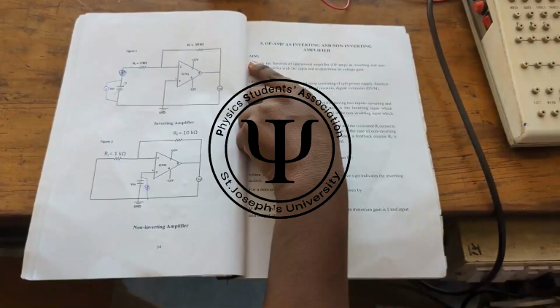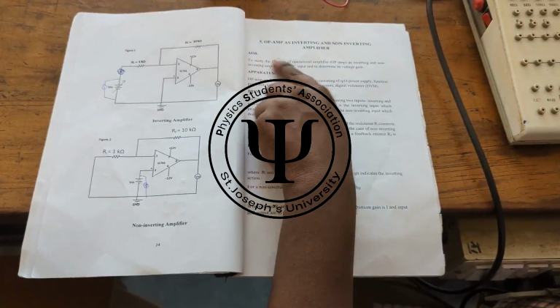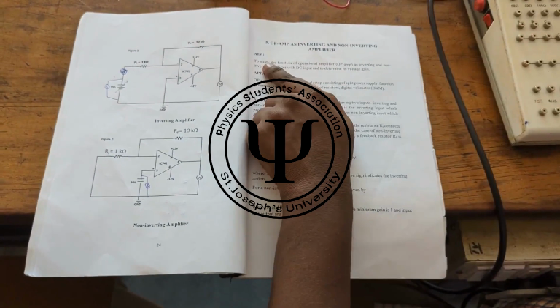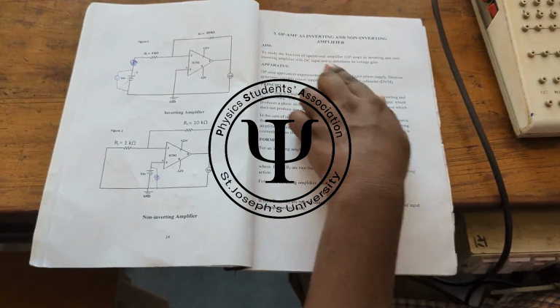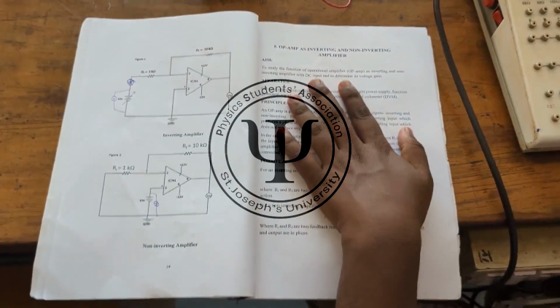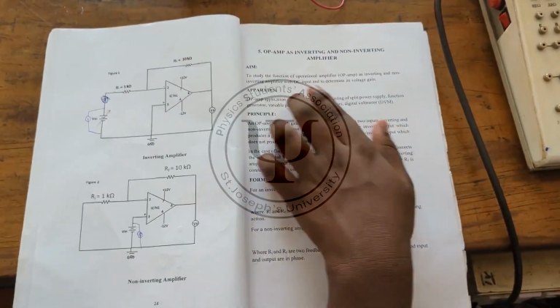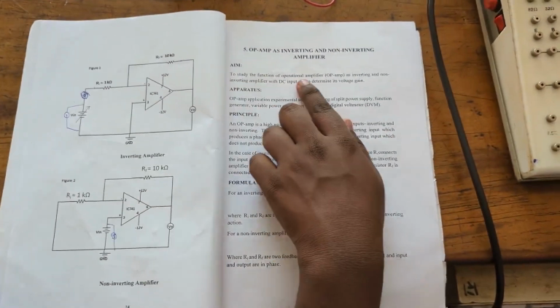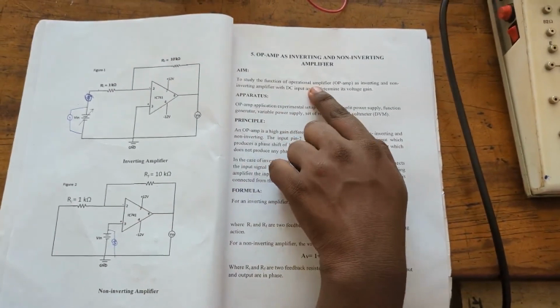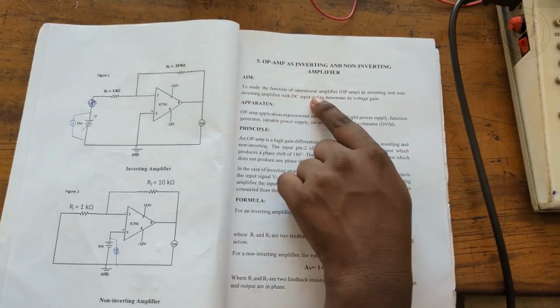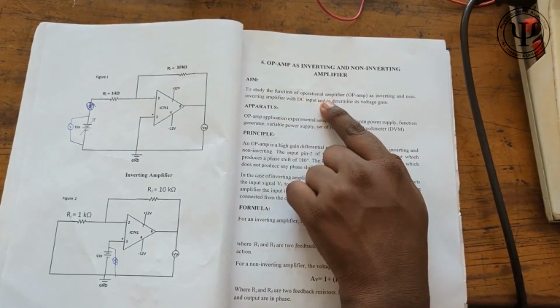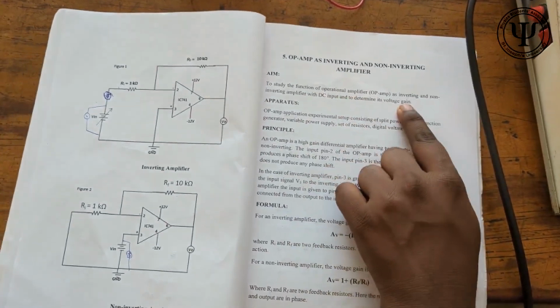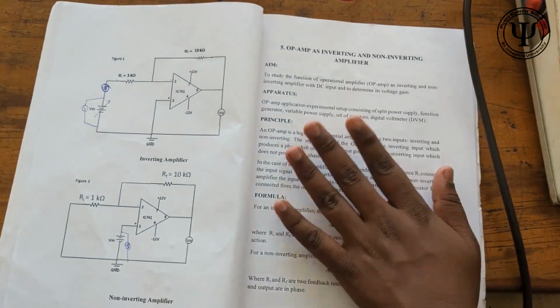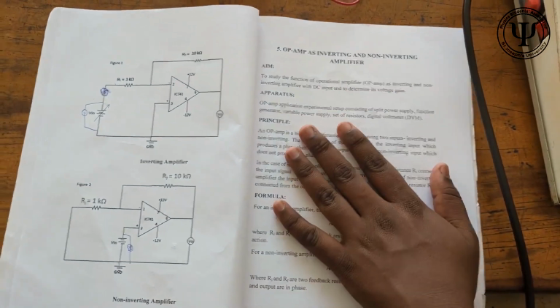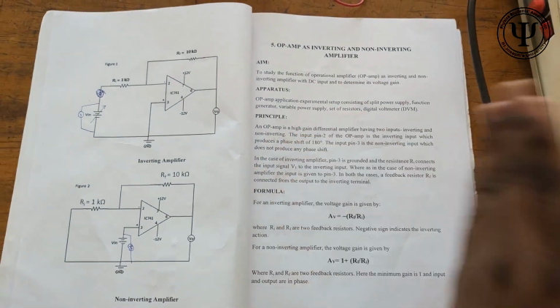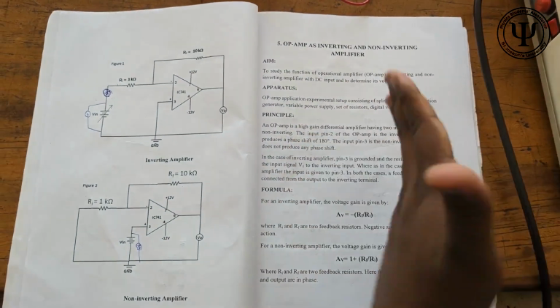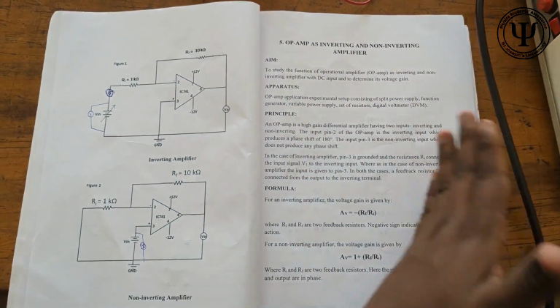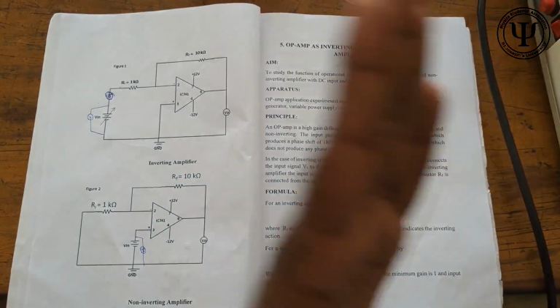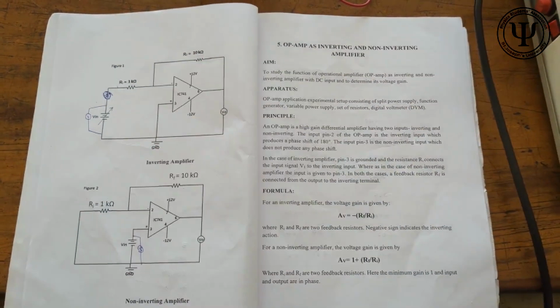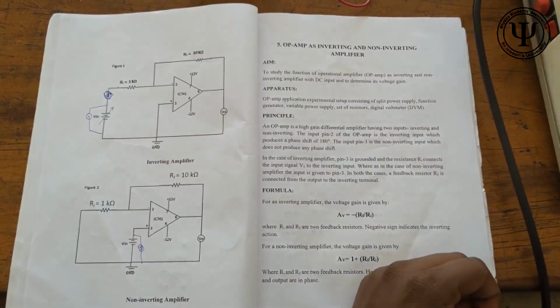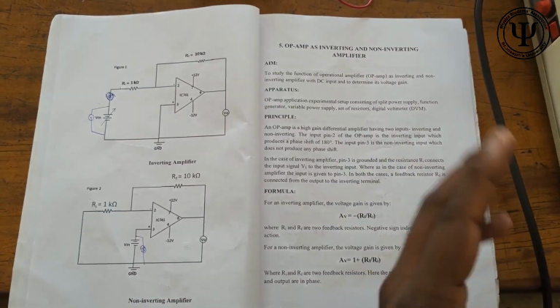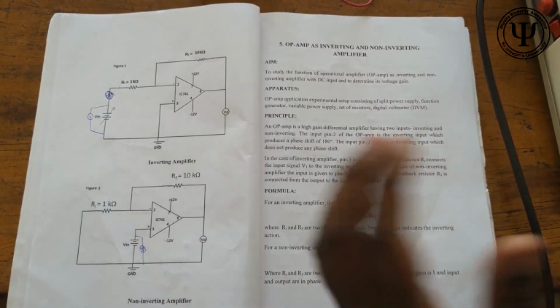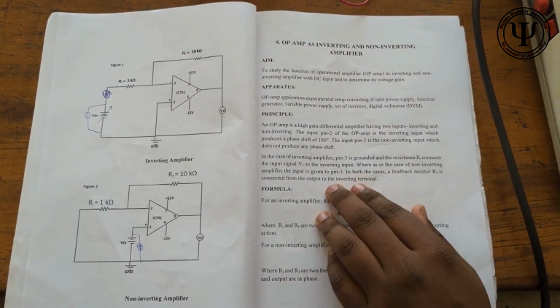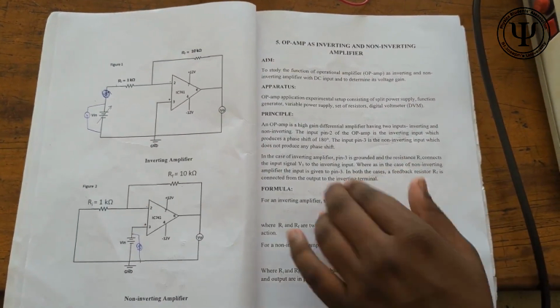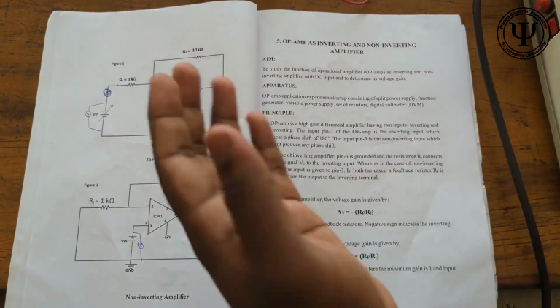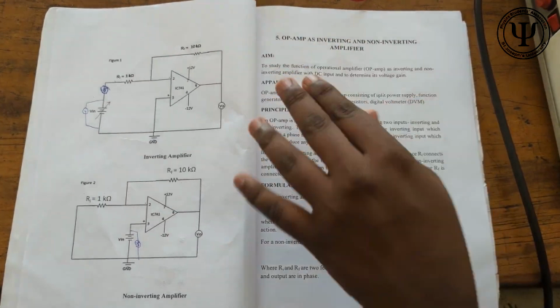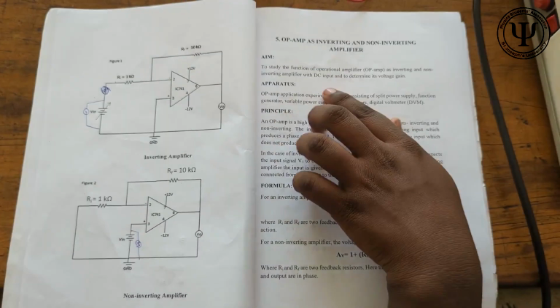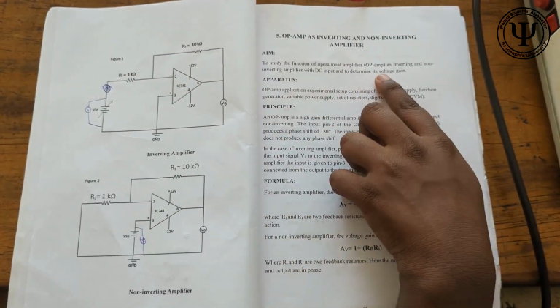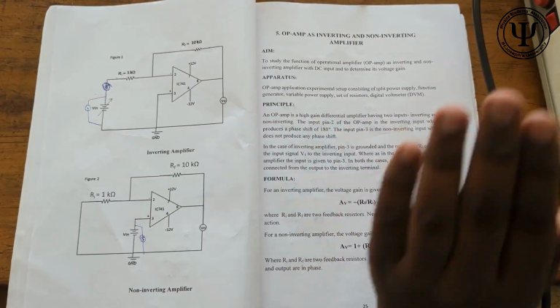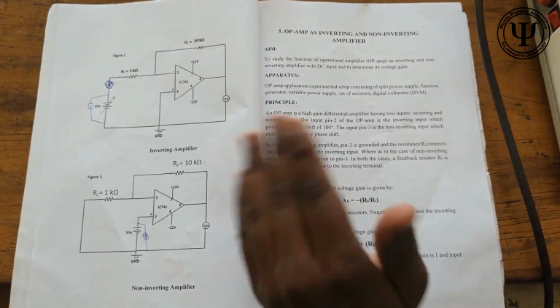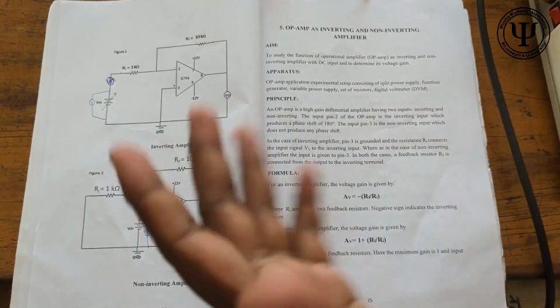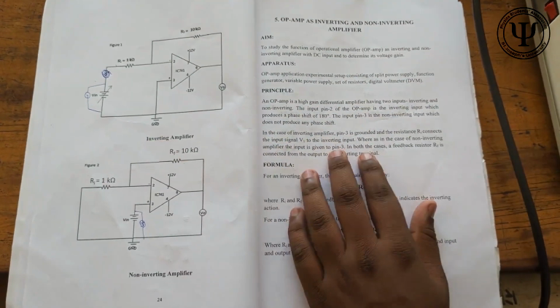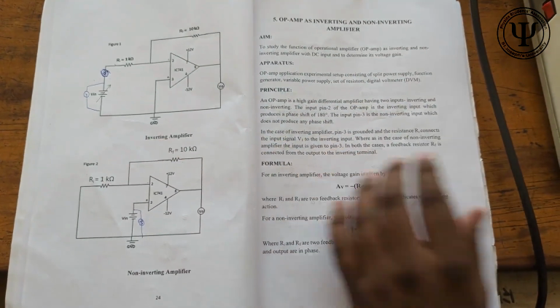The aim of this experiment is to study the function of an operational amplifier, as an inverting as well as a non-inverting amplifier, and to determine its voltage gain and verify the formulas.